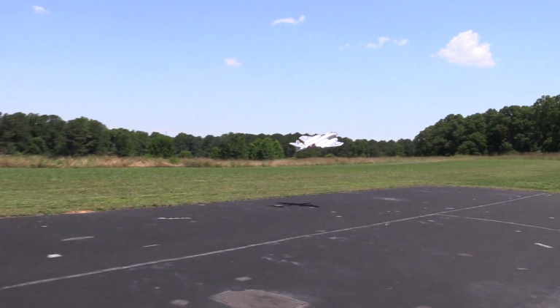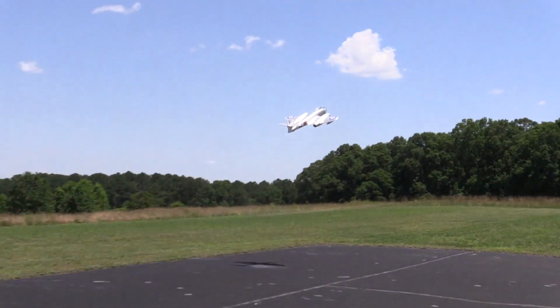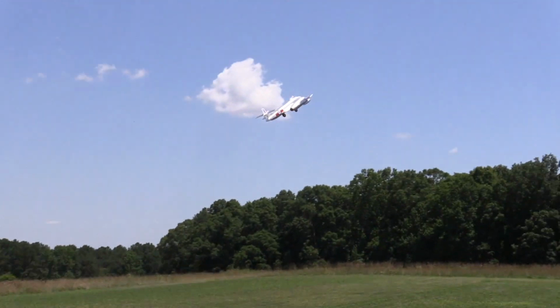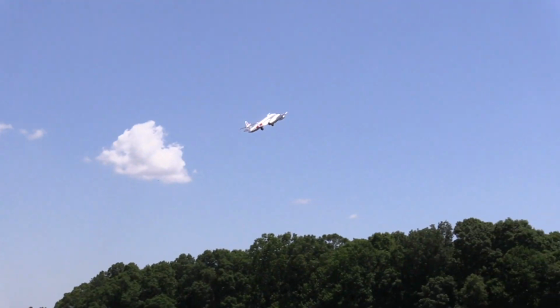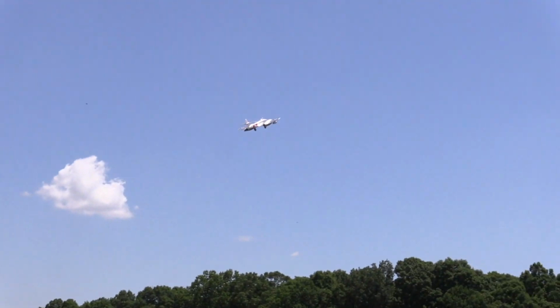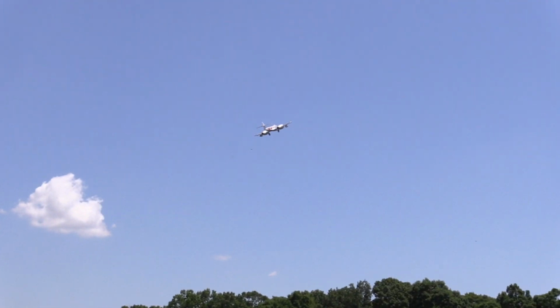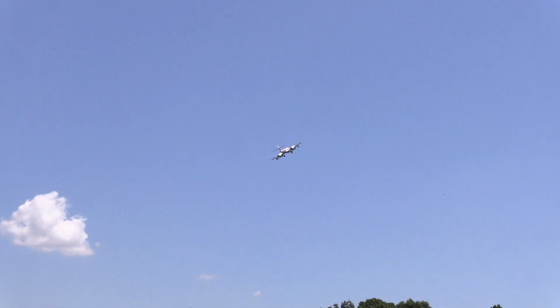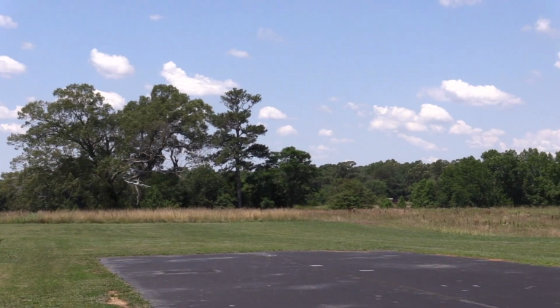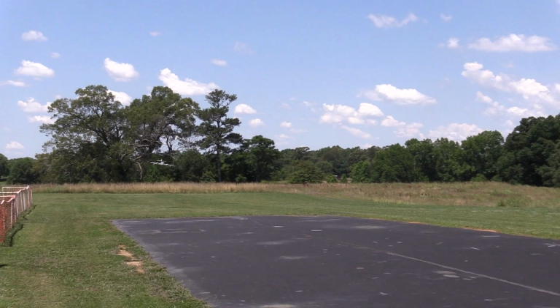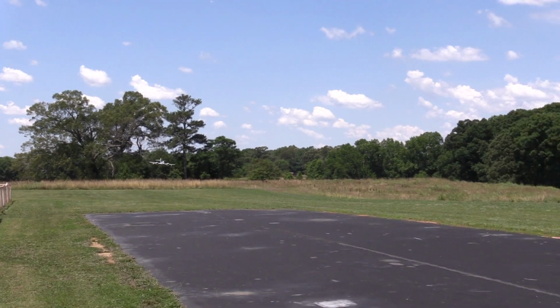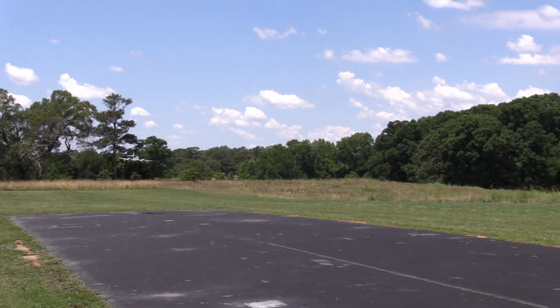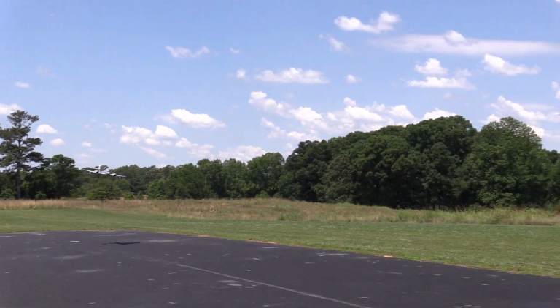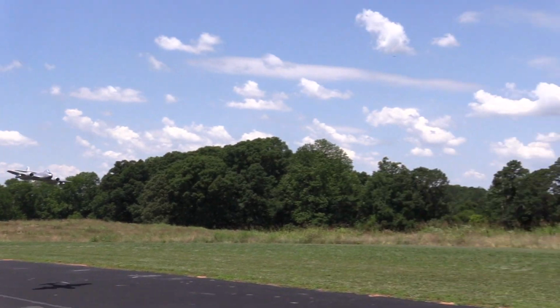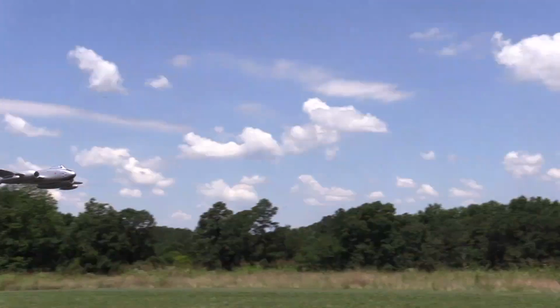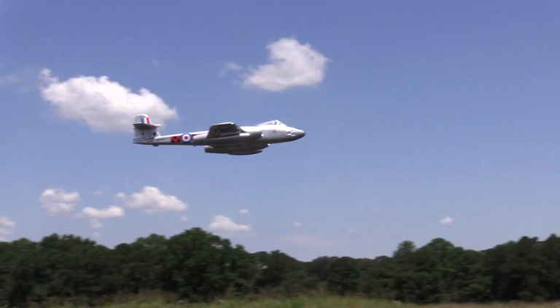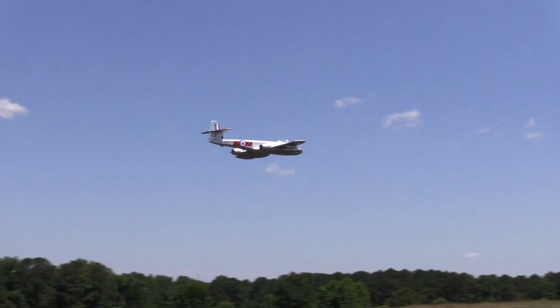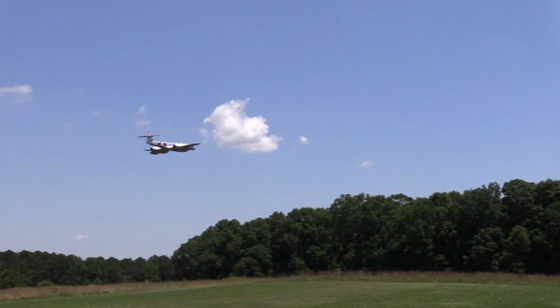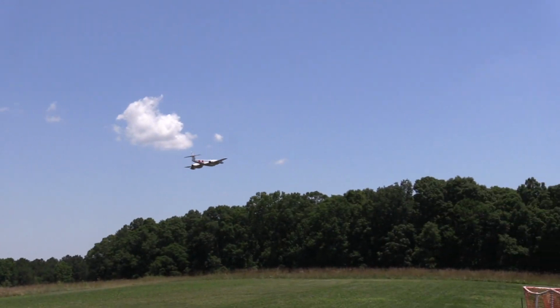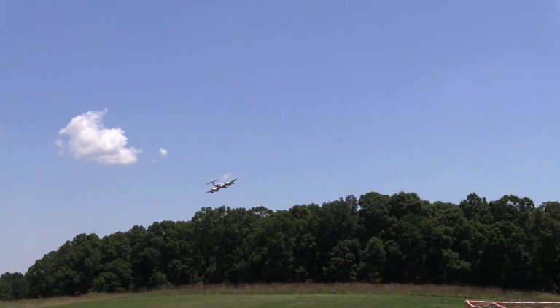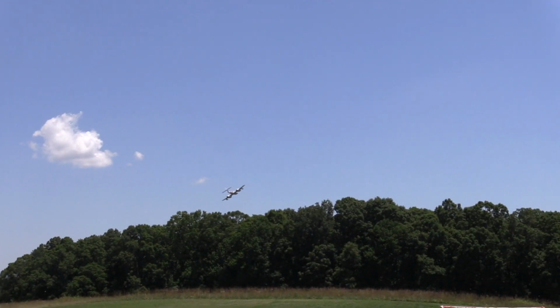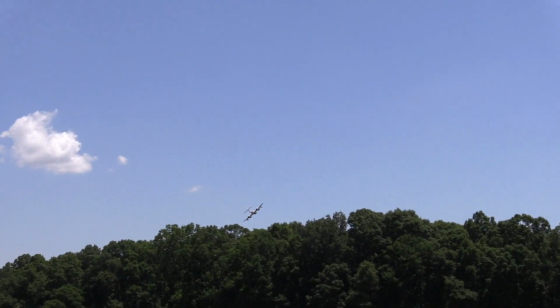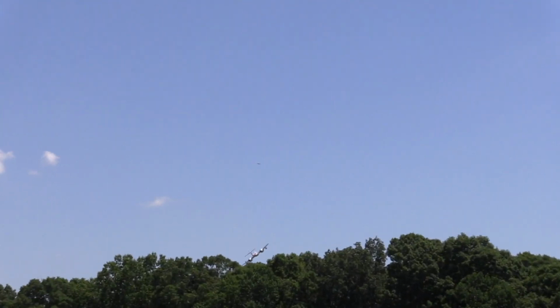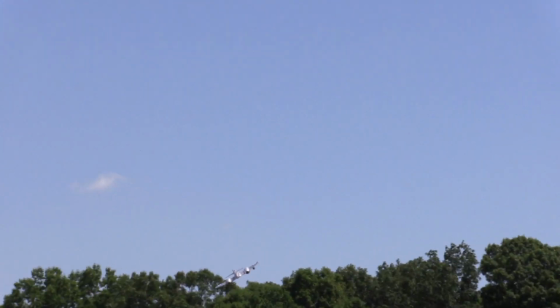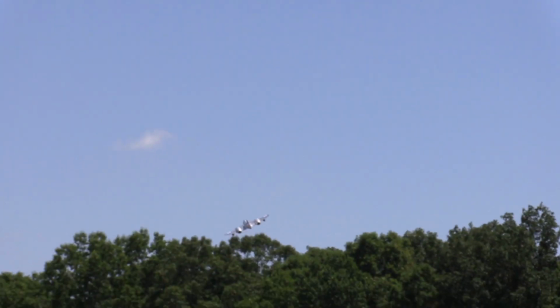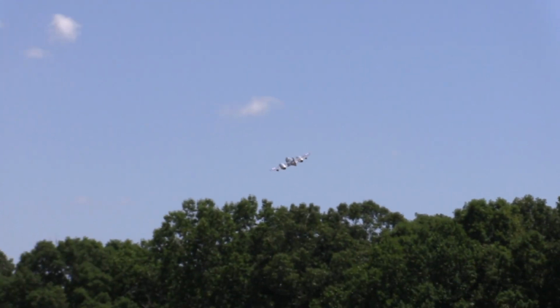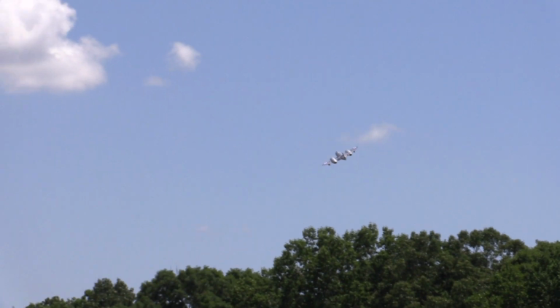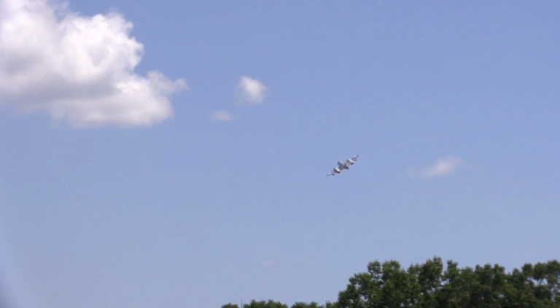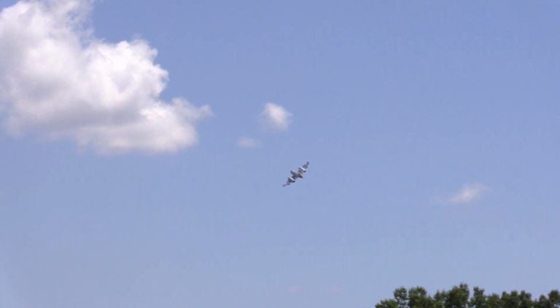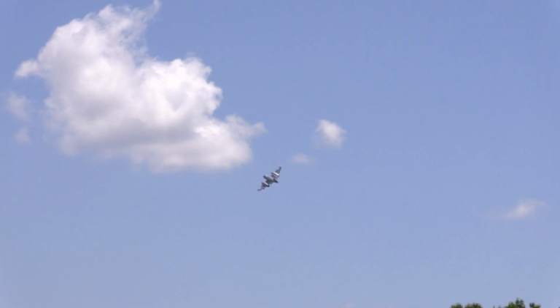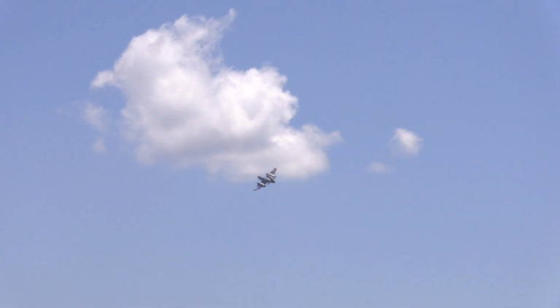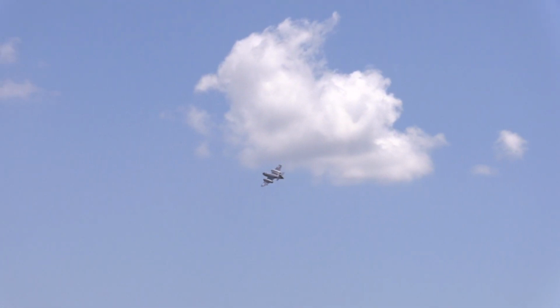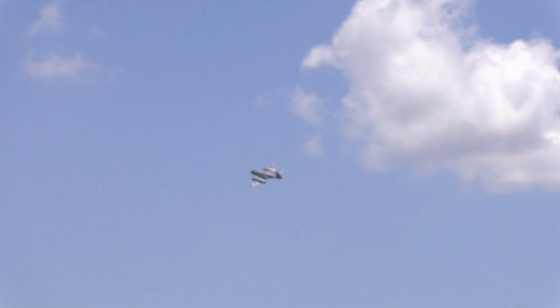Oh, there you go, beautiful! I told Don to fly slow and low so I can get some good pictures.